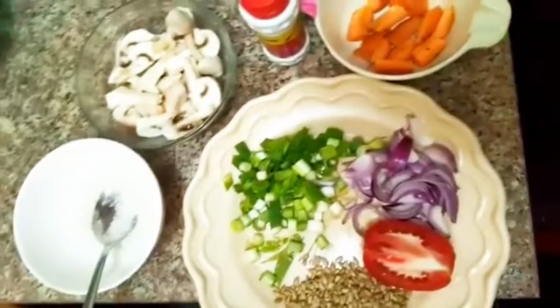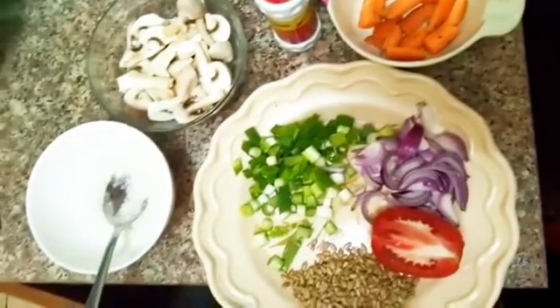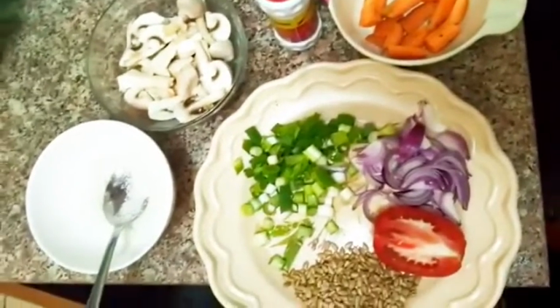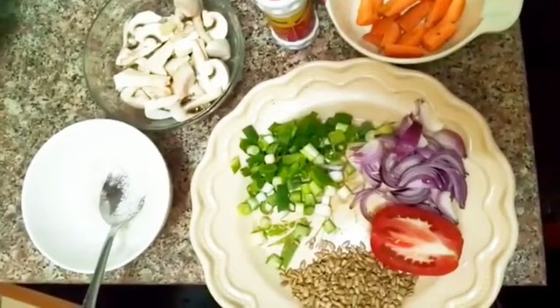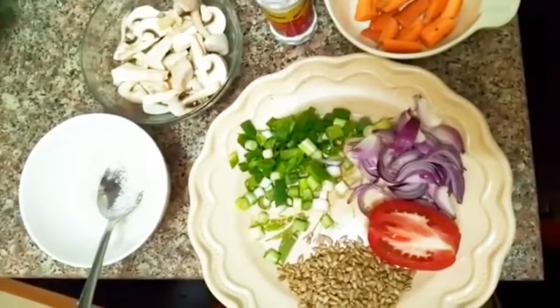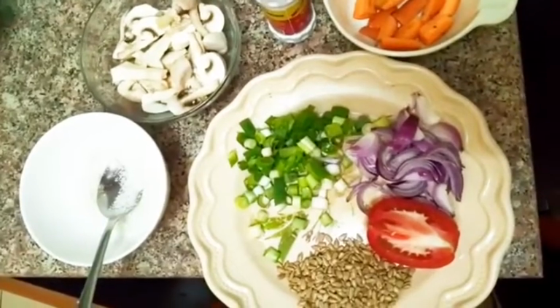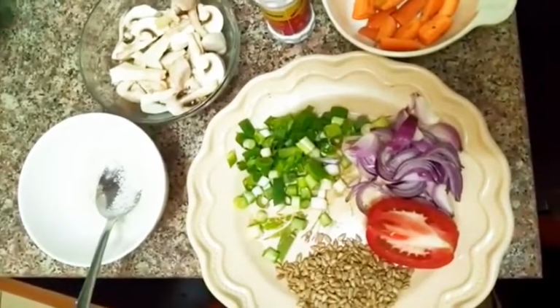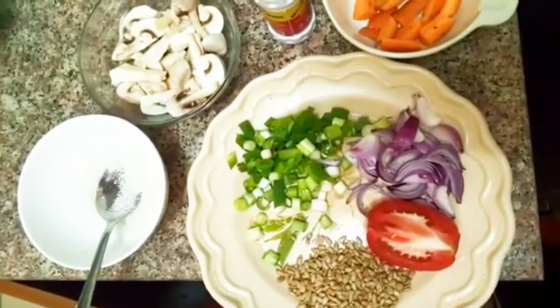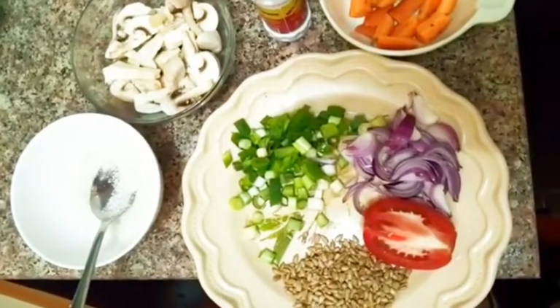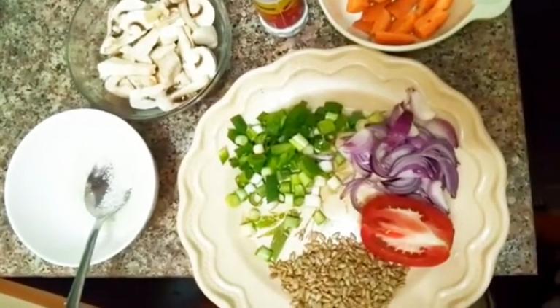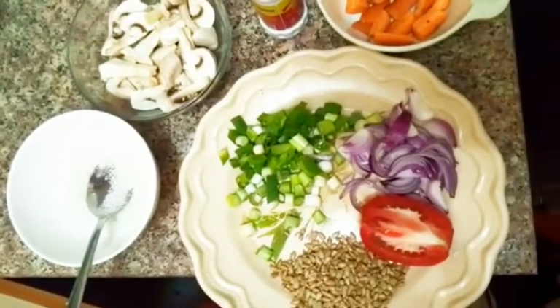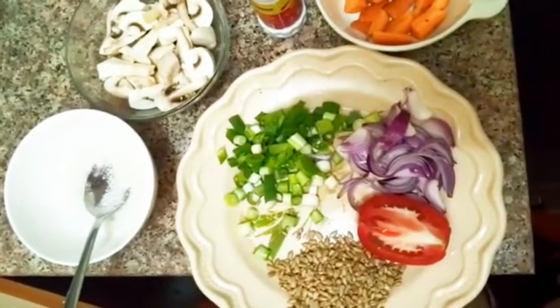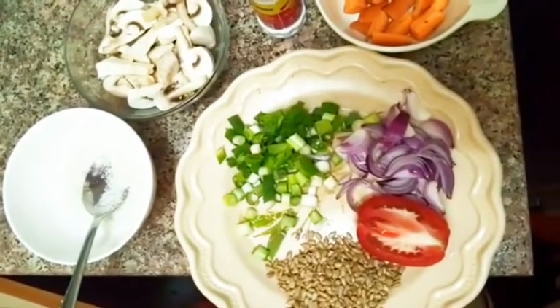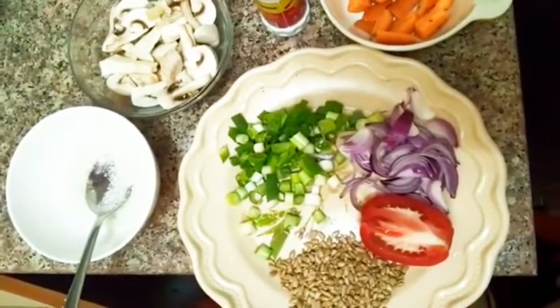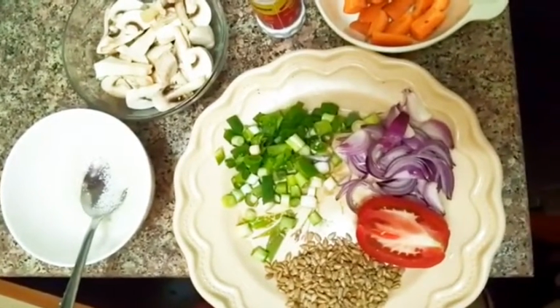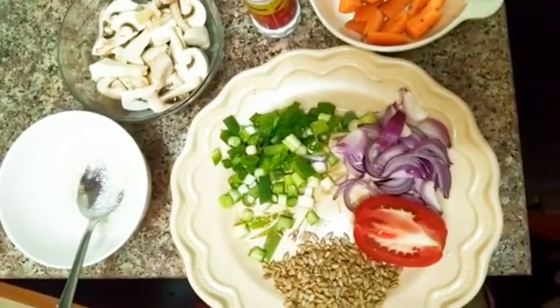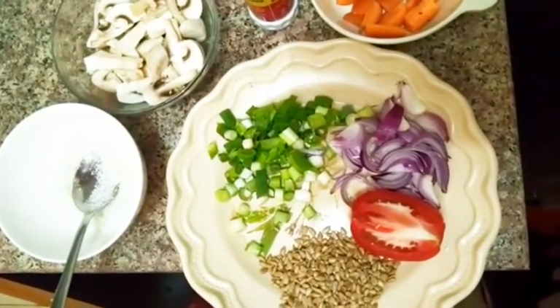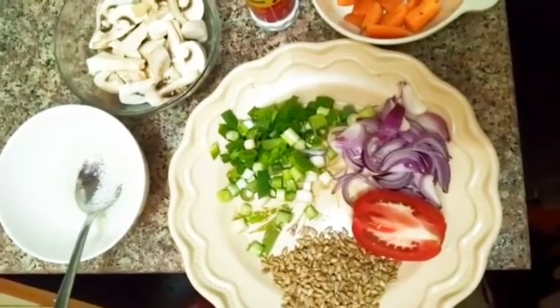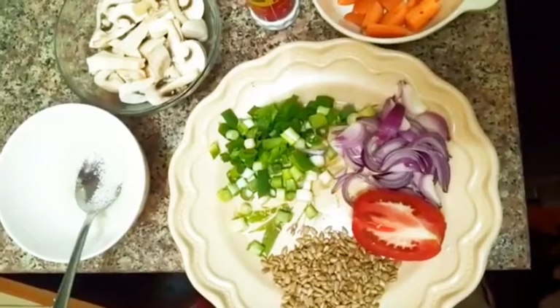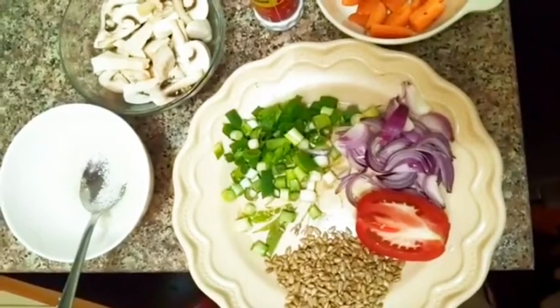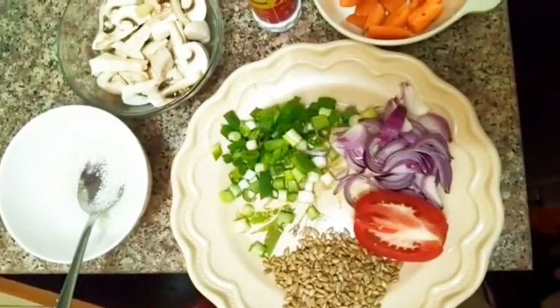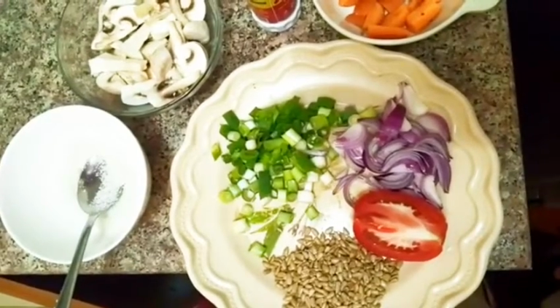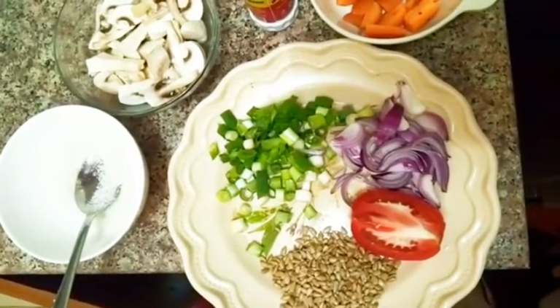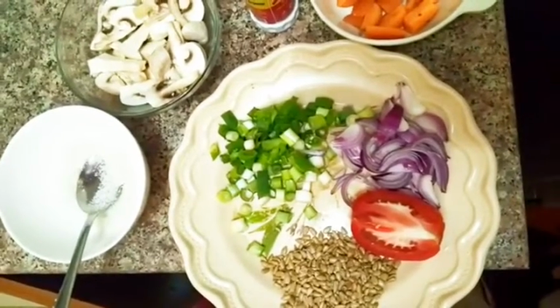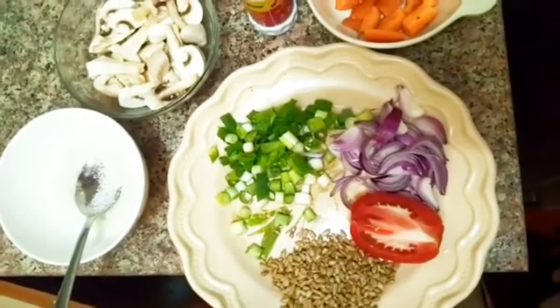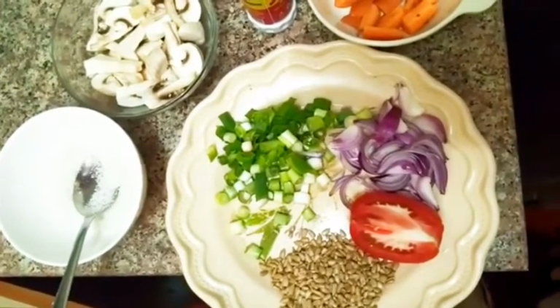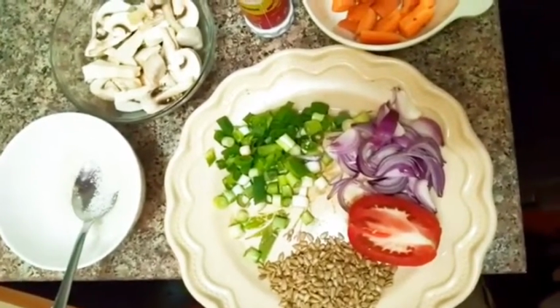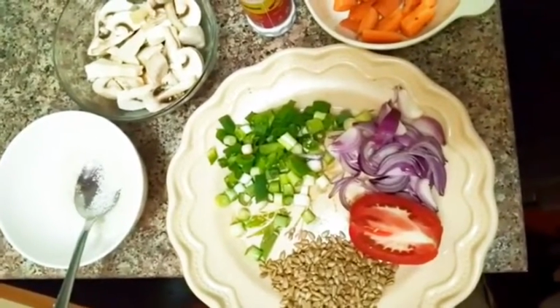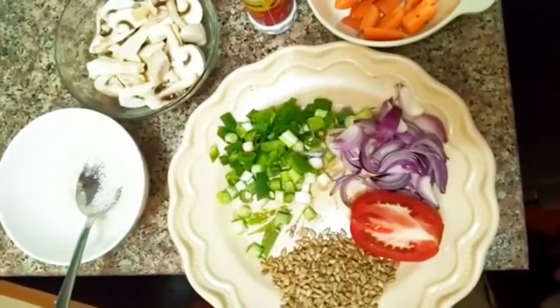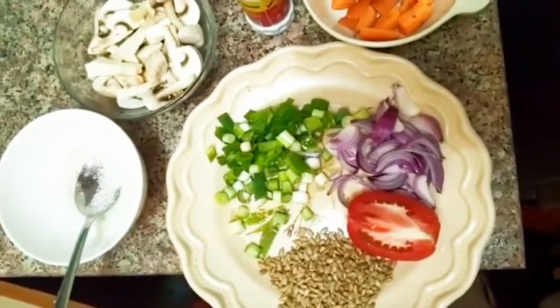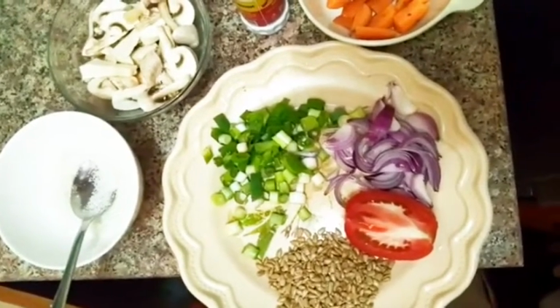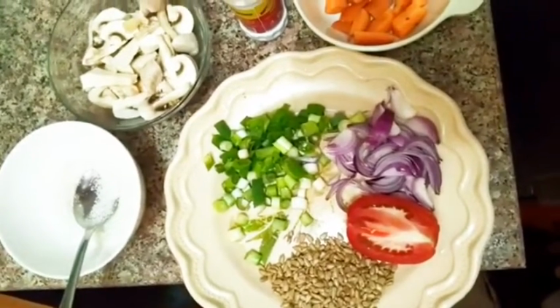These are the ingredients that you use from beginning to end. I'll start with the onions, then add the carrots, because carrots need to cook a bit, and then the rest of the ingredients follow.